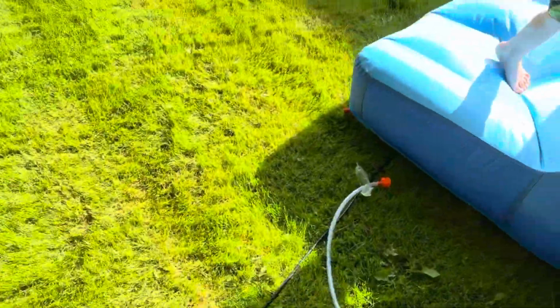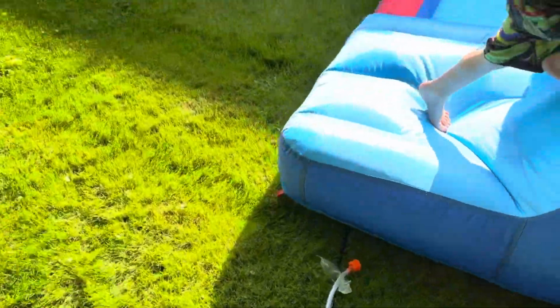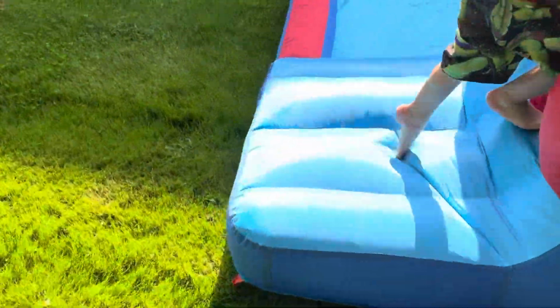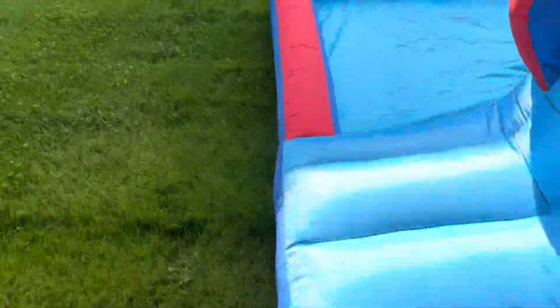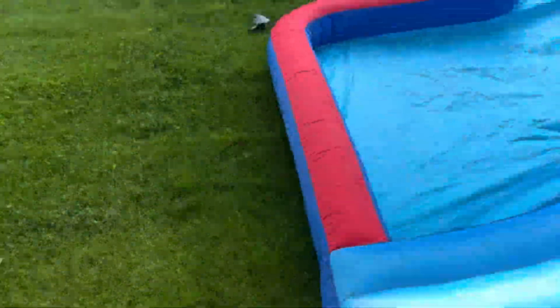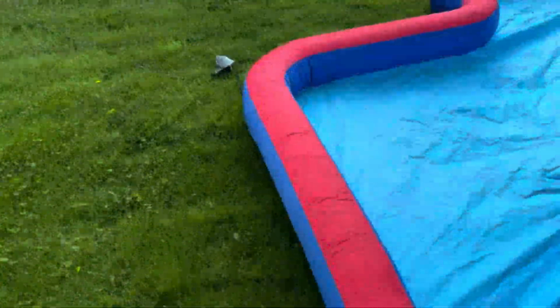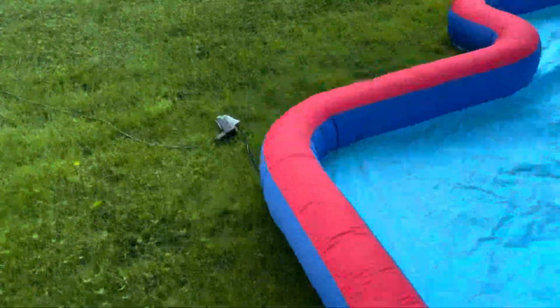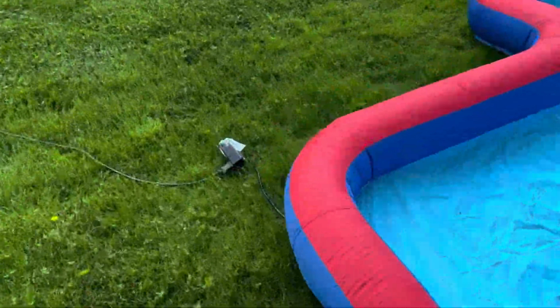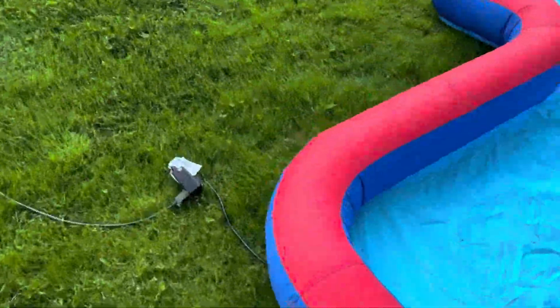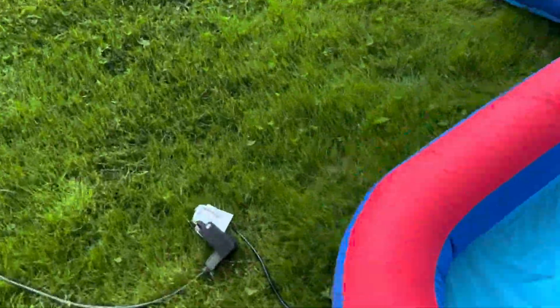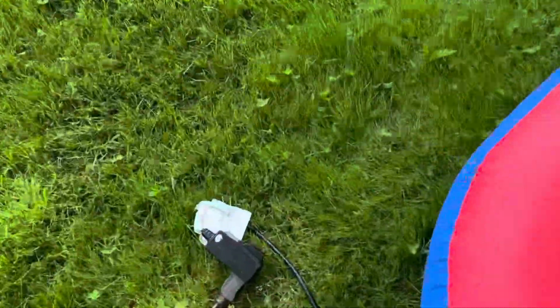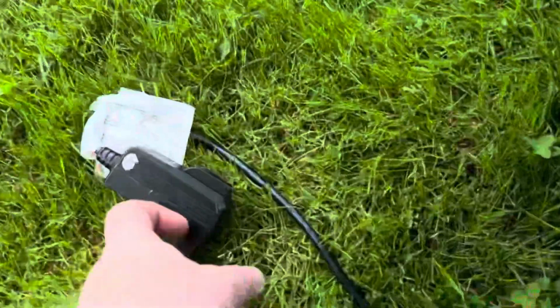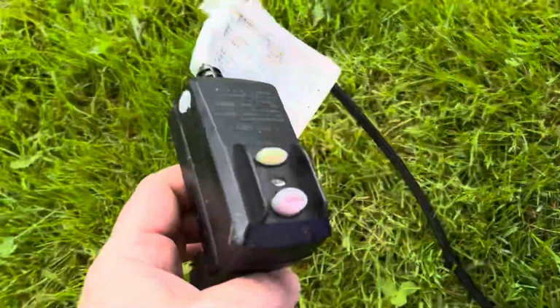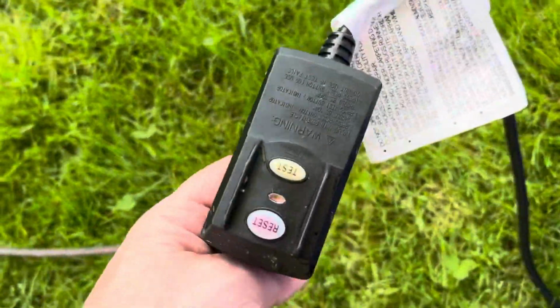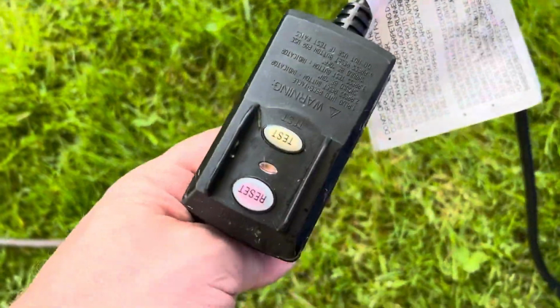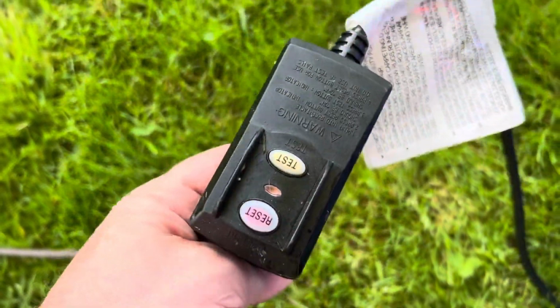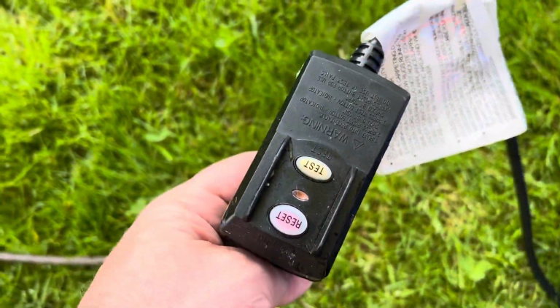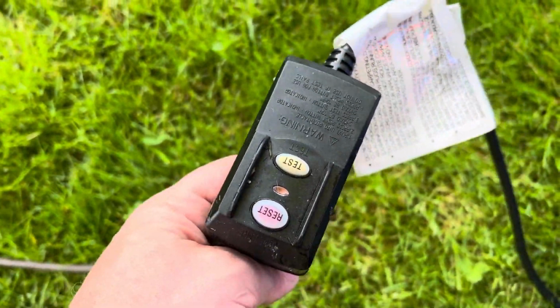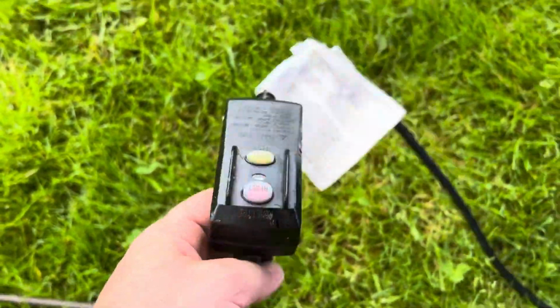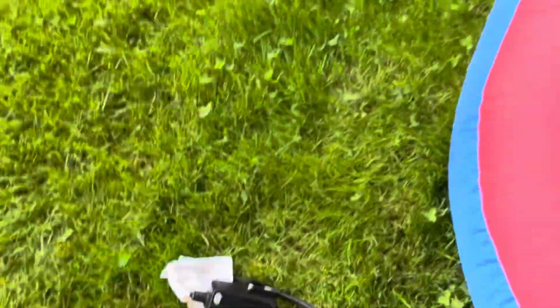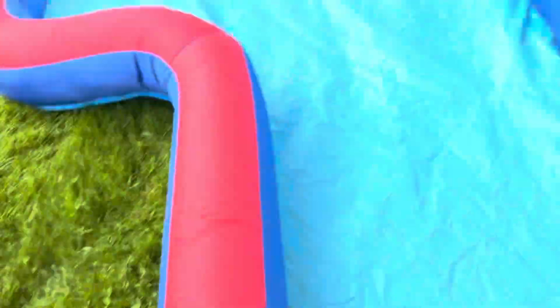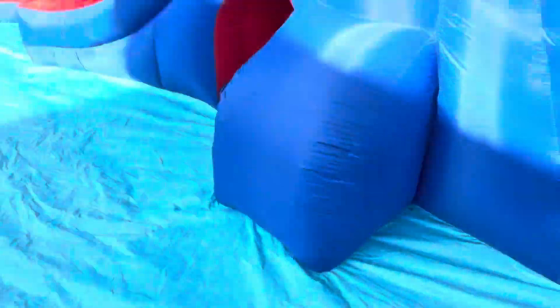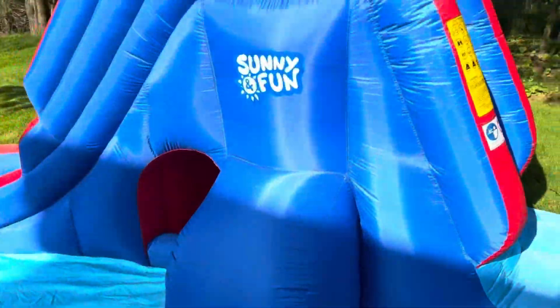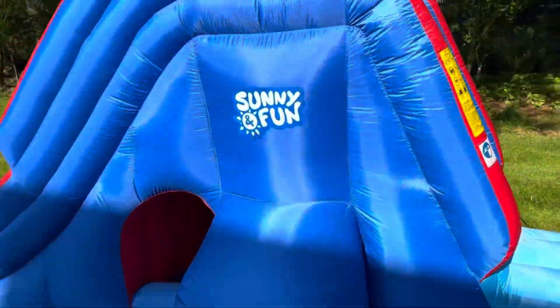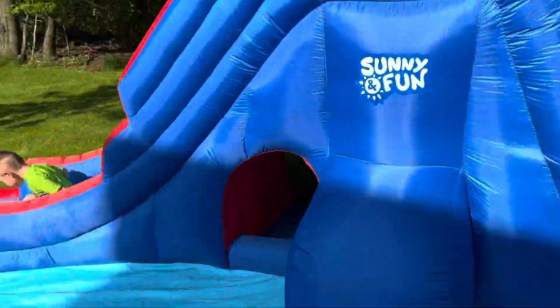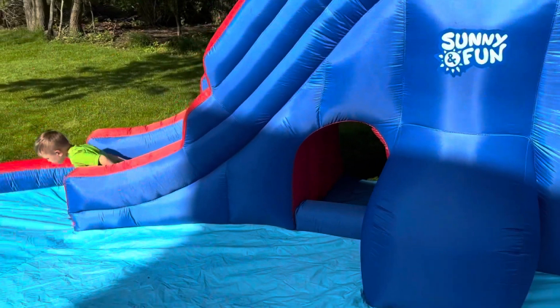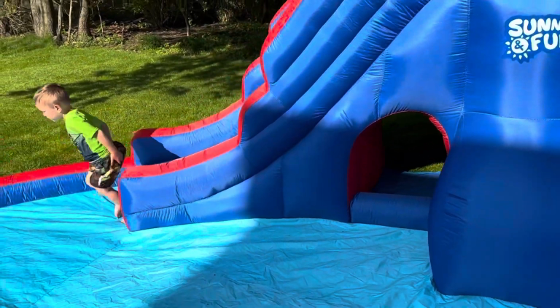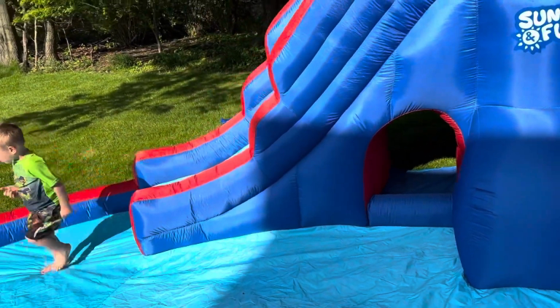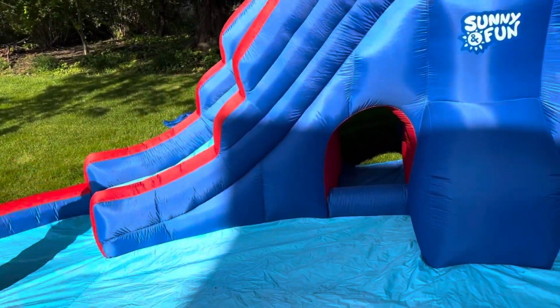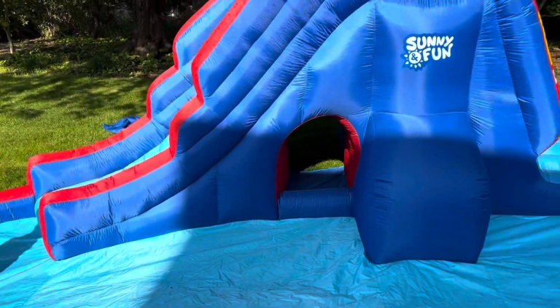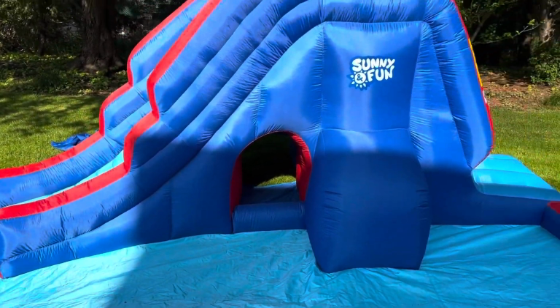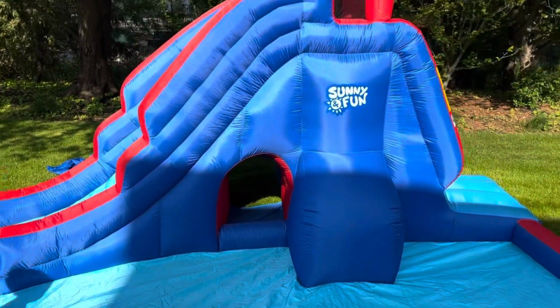Let me show you what the cord looks like — we needed an extension cord here, but it has your test and reset. As you can see, you can use it dry or wet.